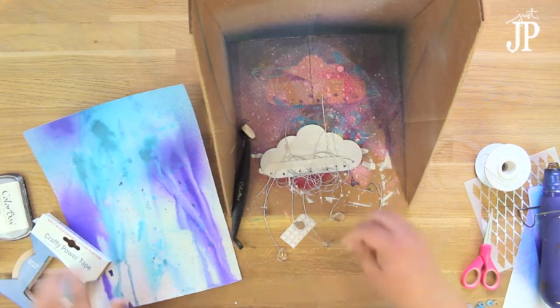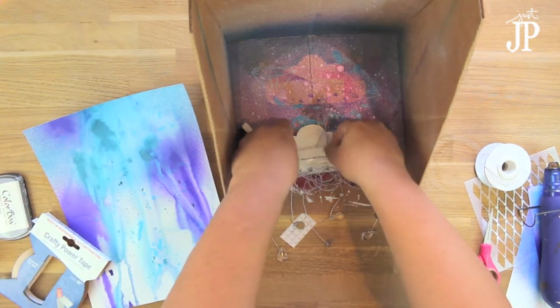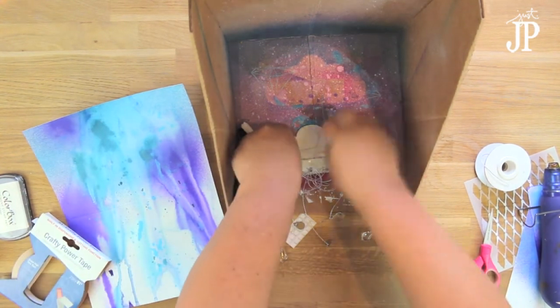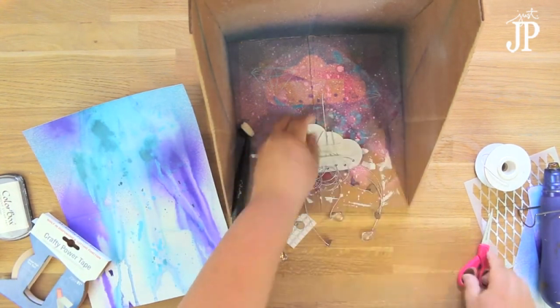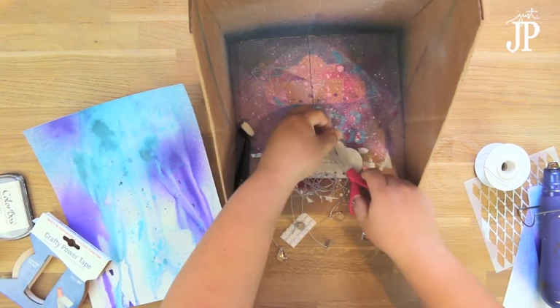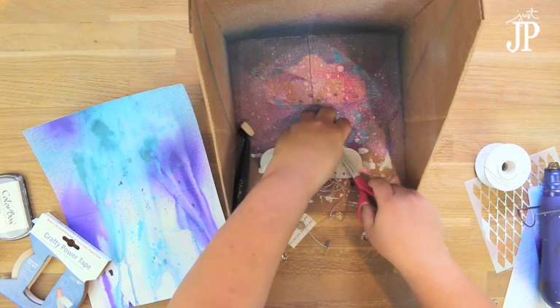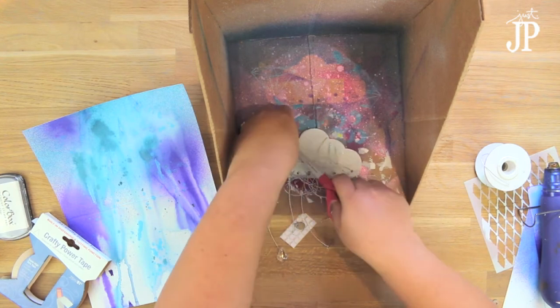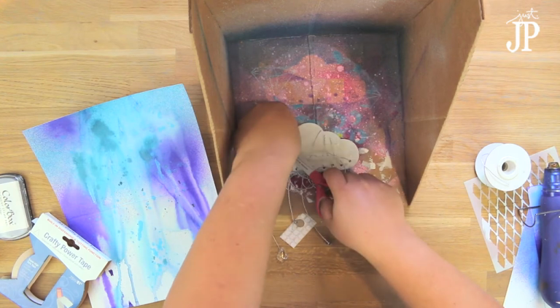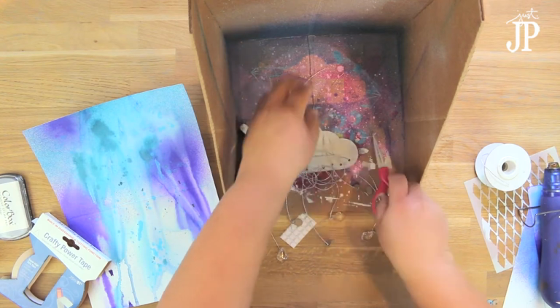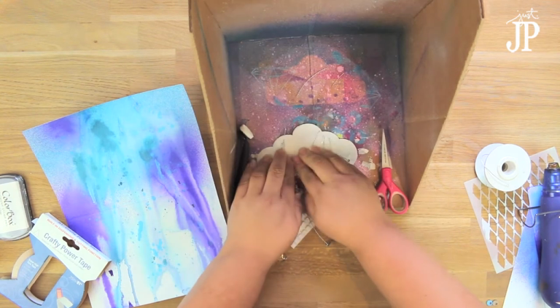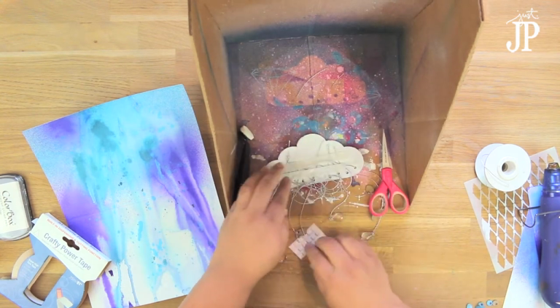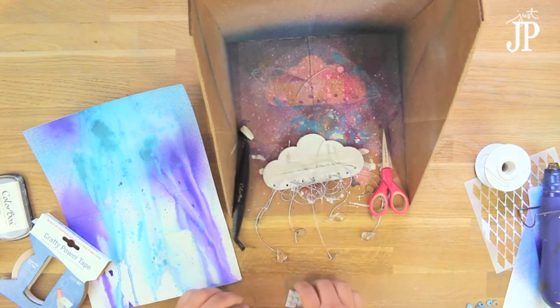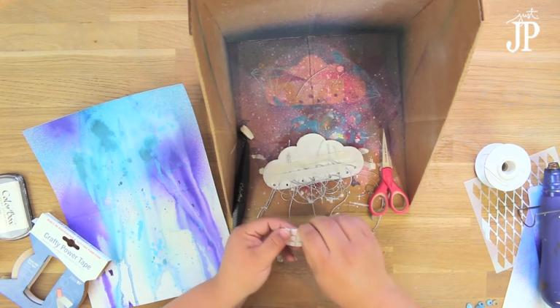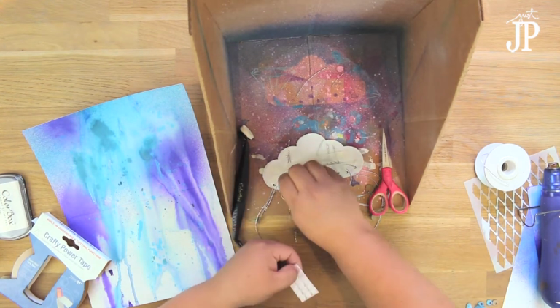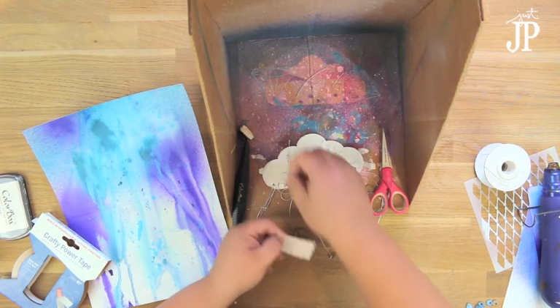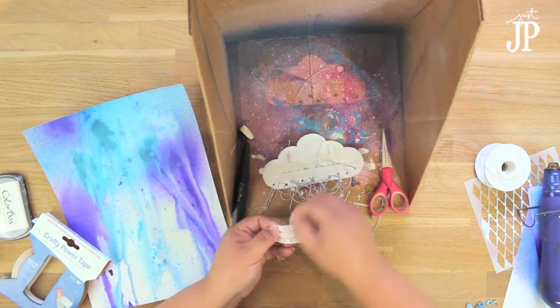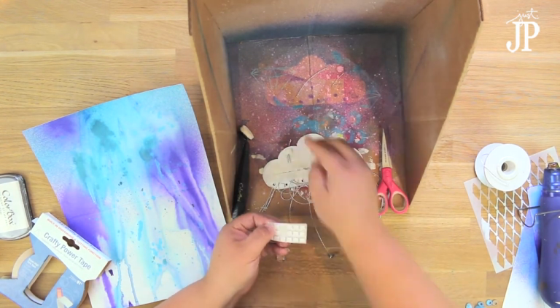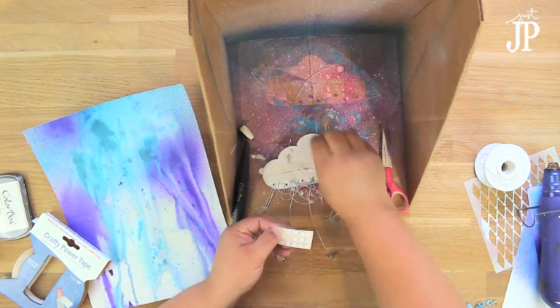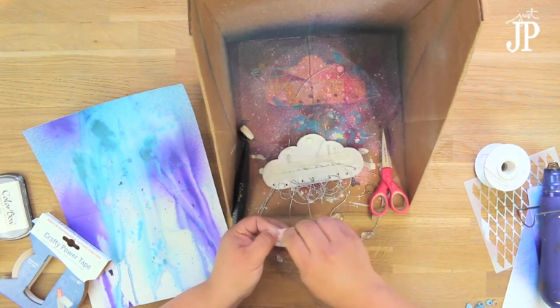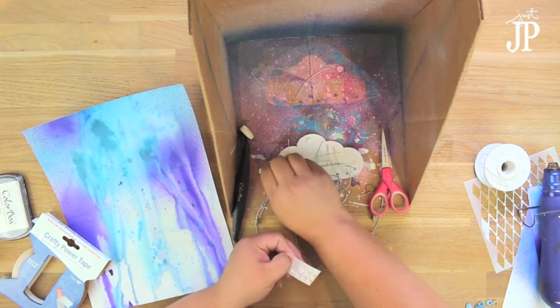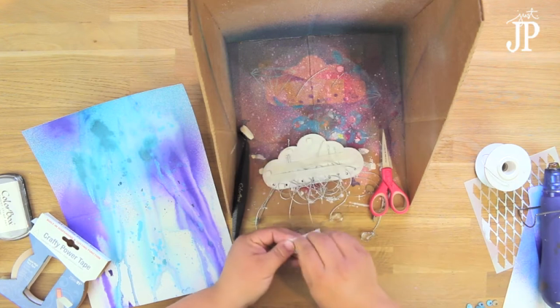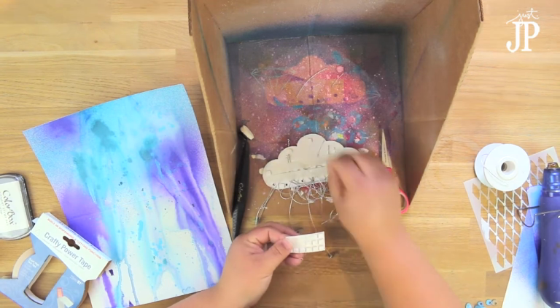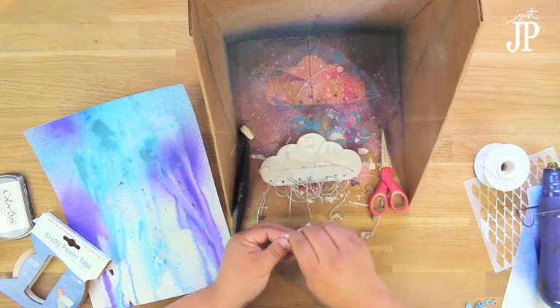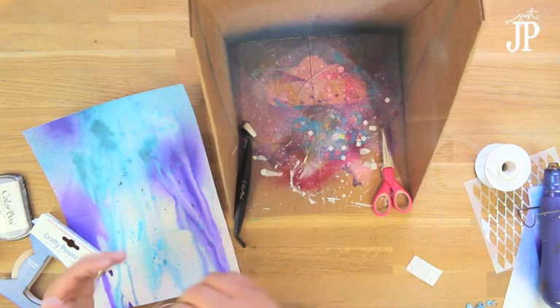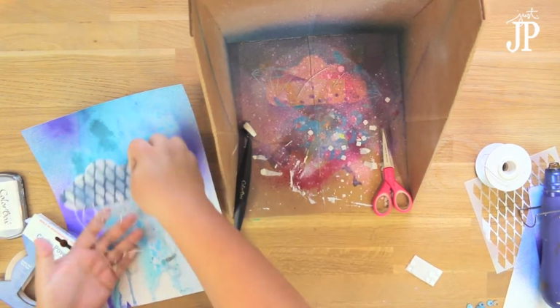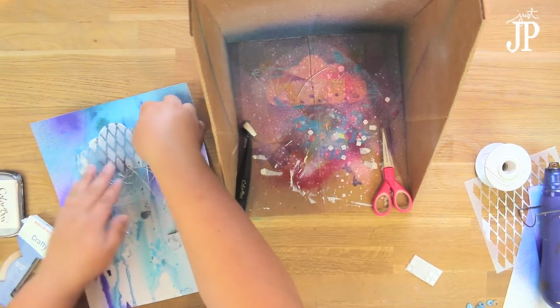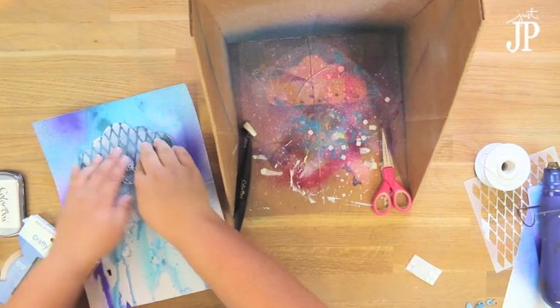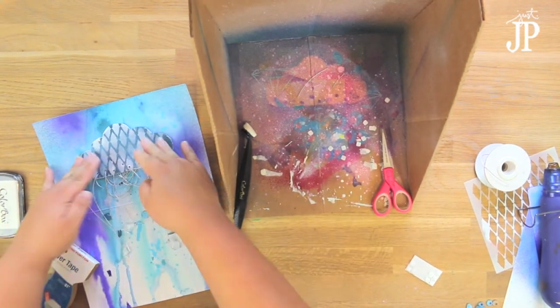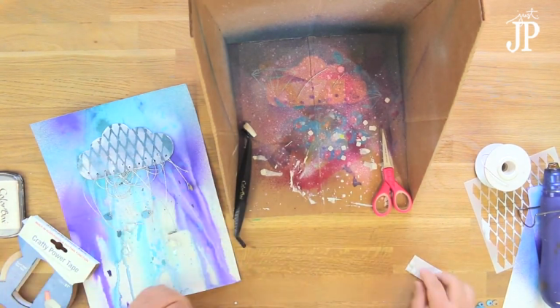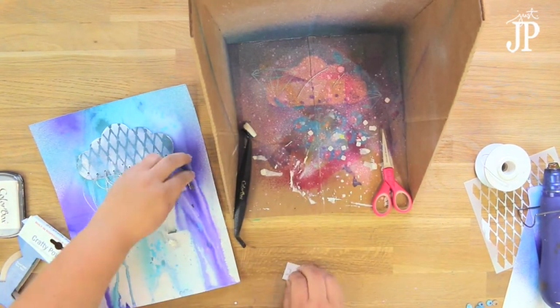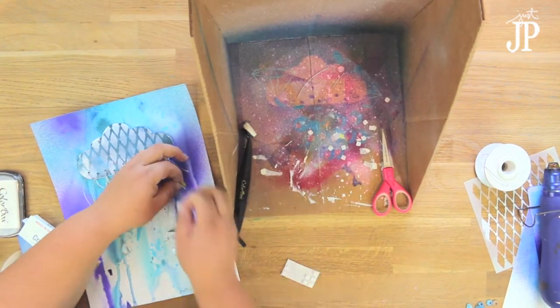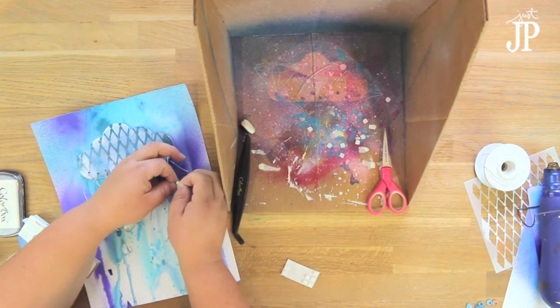These chipboard pieces are from iConnect Crafts, and ClearSnap is doing a blog hop with them this week, so make sure you check that out if you're watching on YouTube. Make sure you click the link to enter the giveaway.